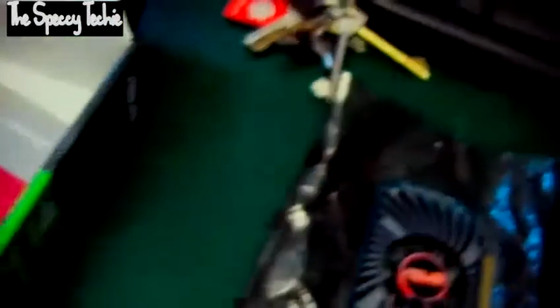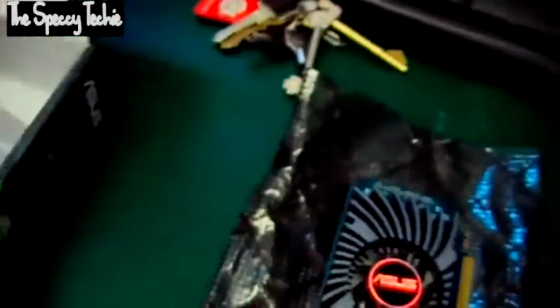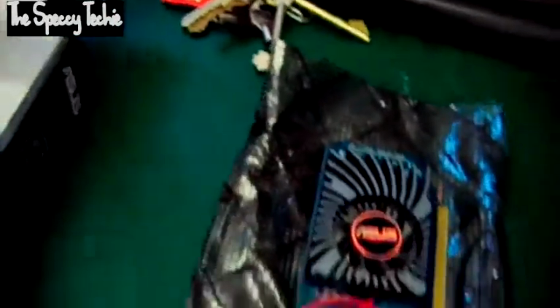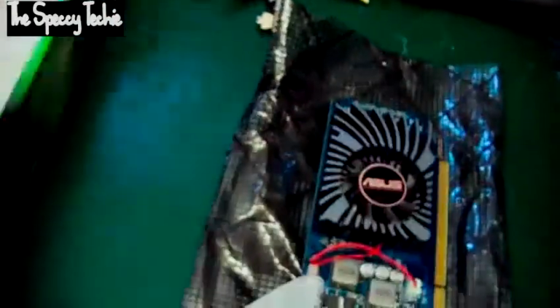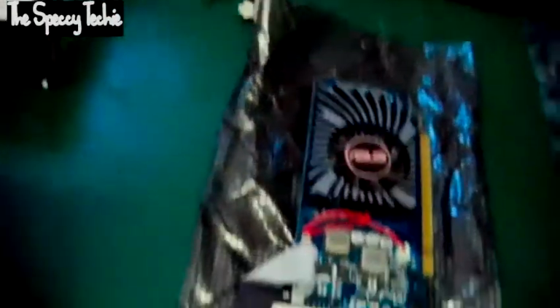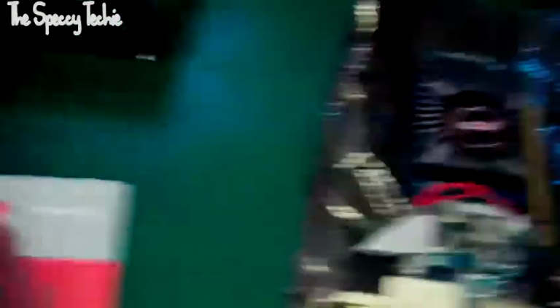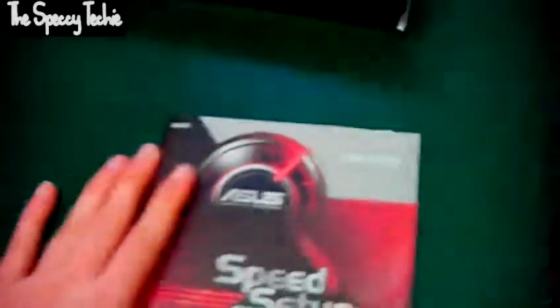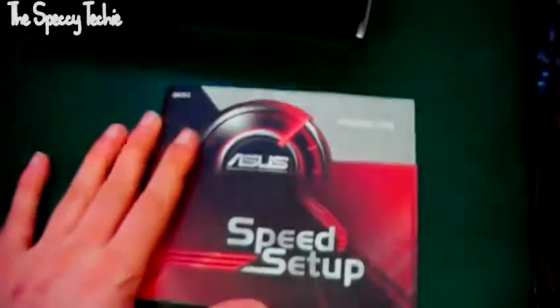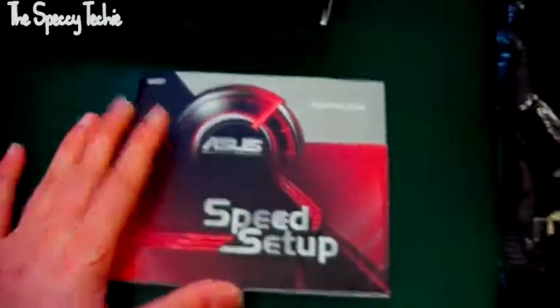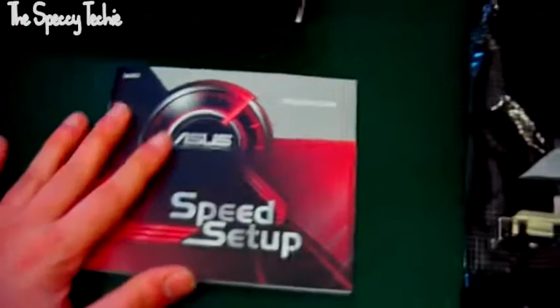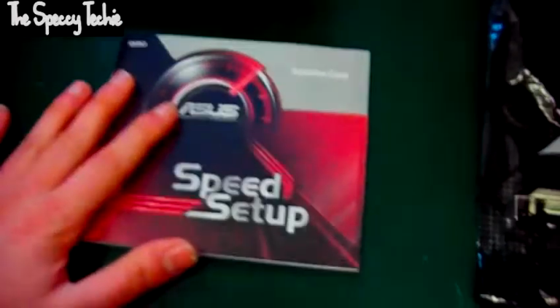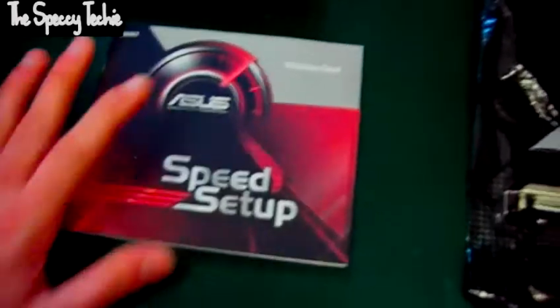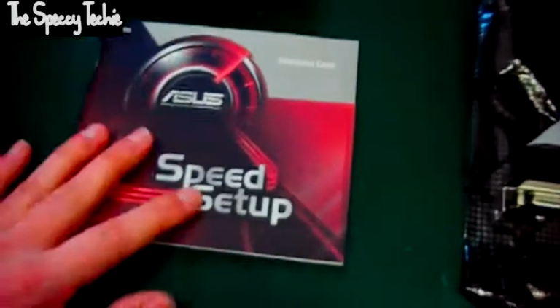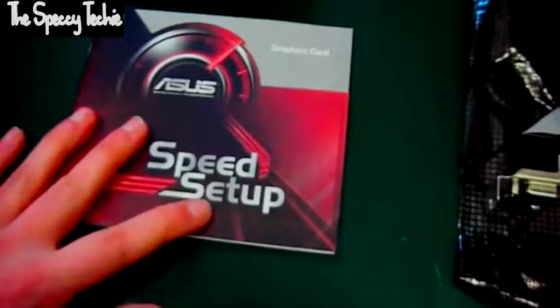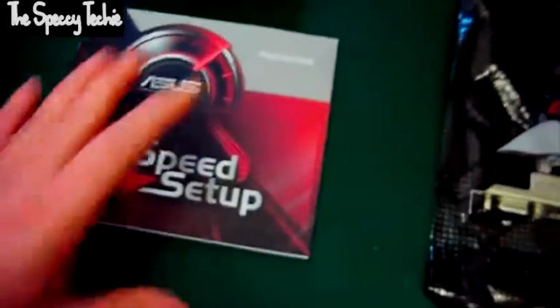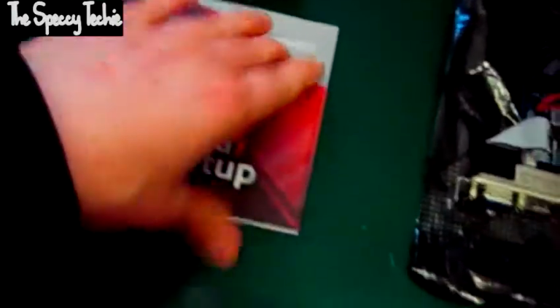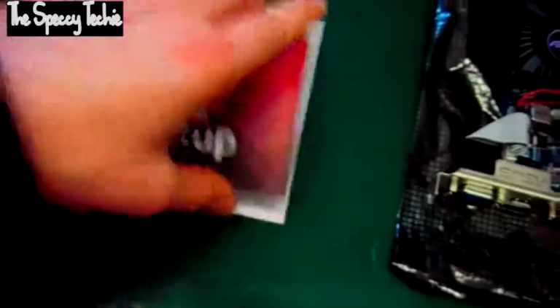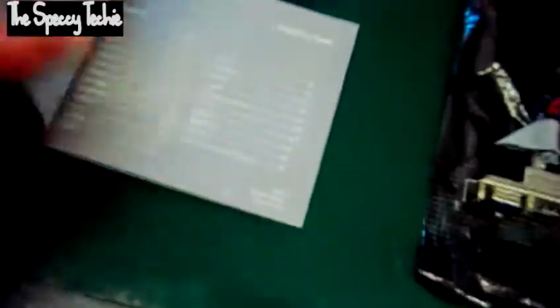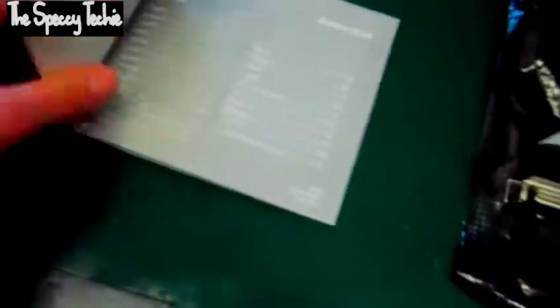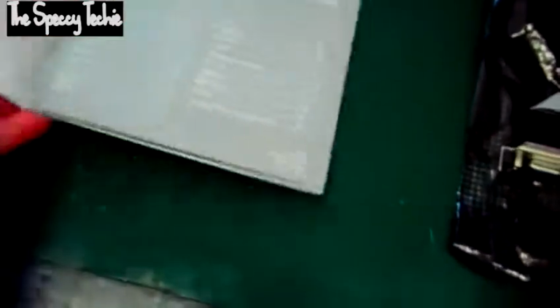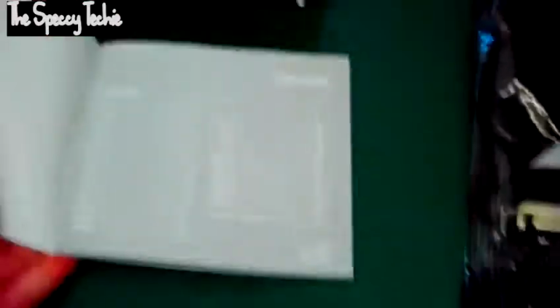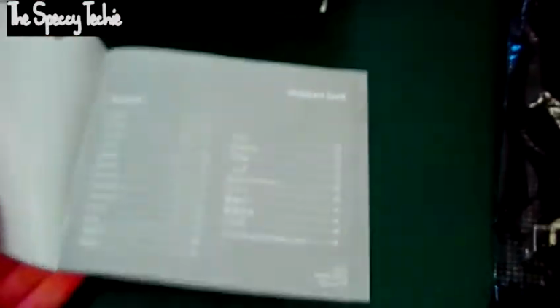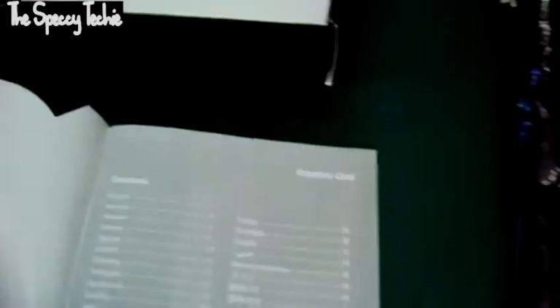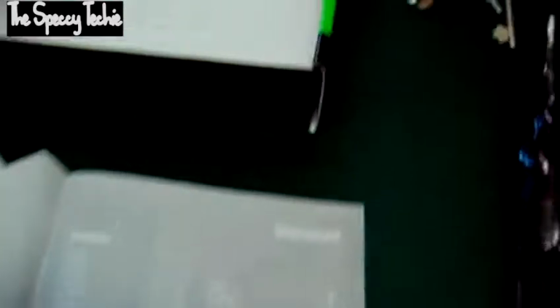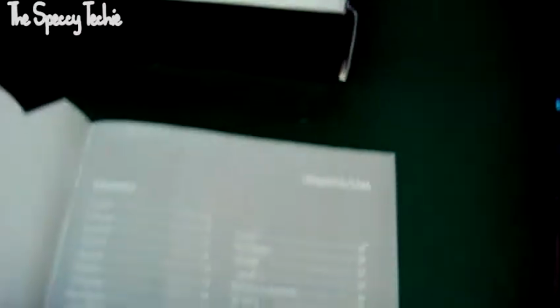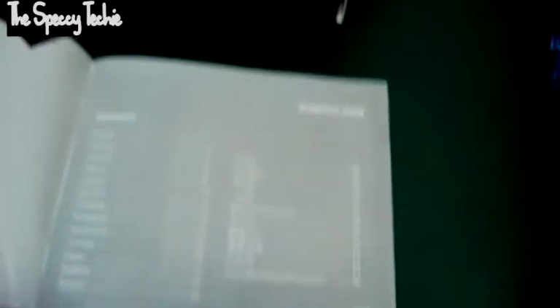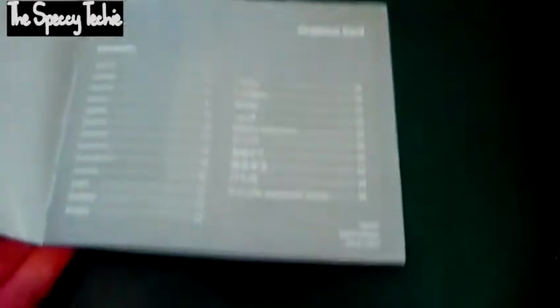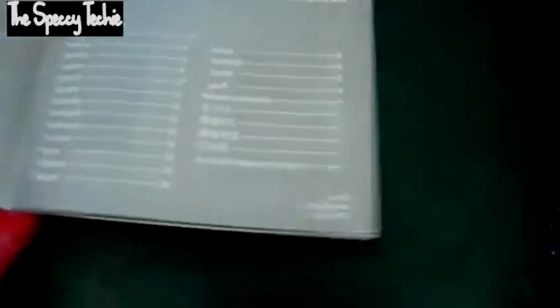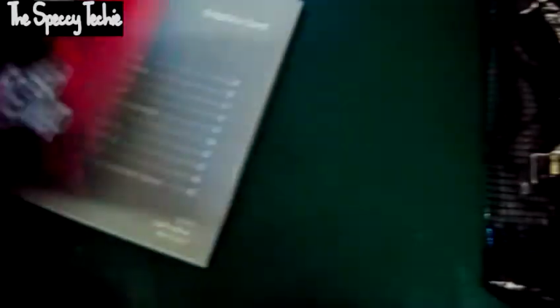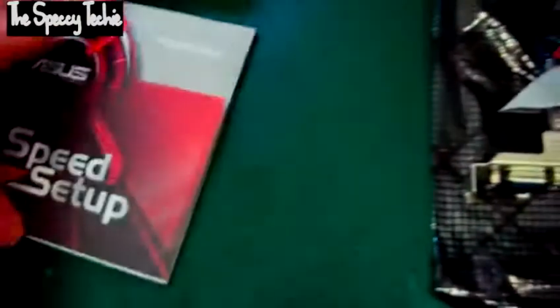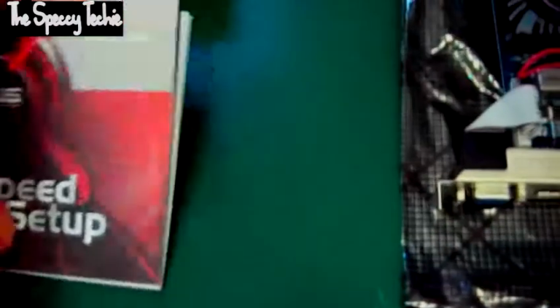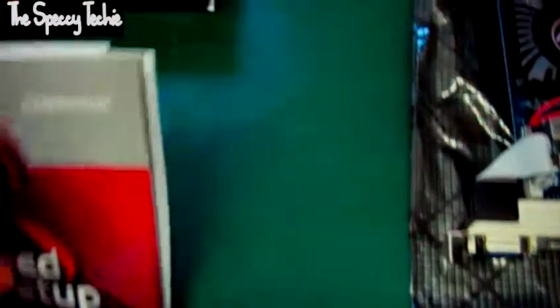Besides the graphics card and back plates, you get the Asus speed setup guide, which comes in many, many languages — so don't worry, it's not all in English, so you haven't got a lot to look through.